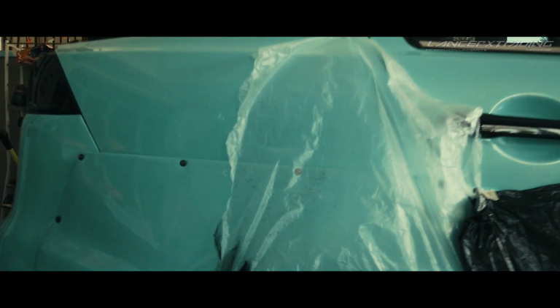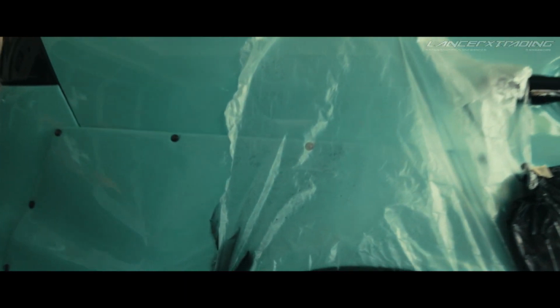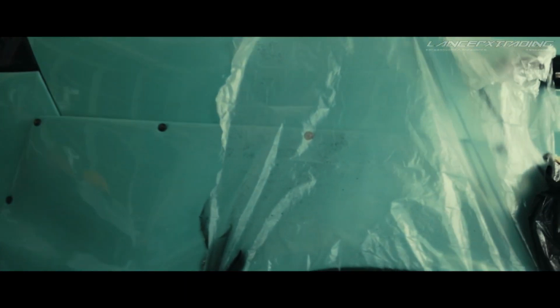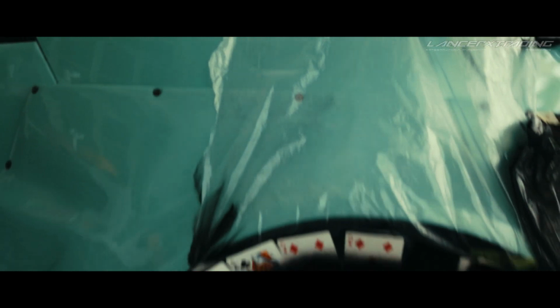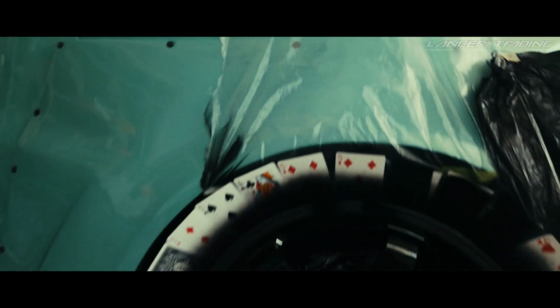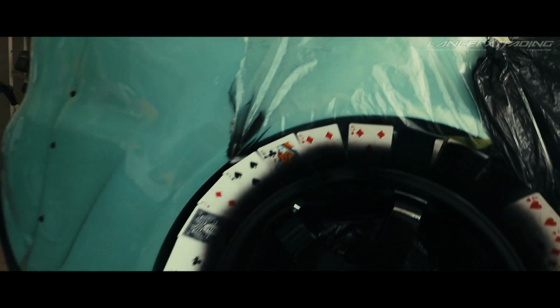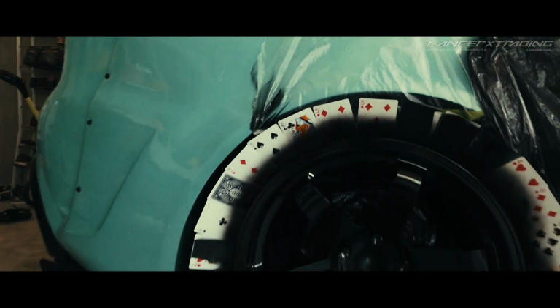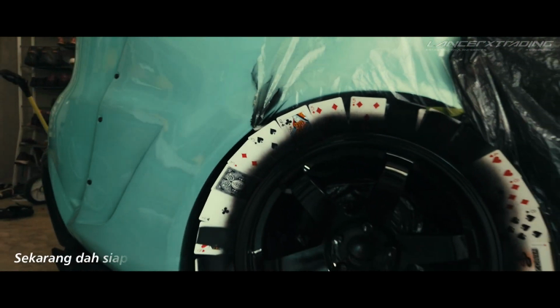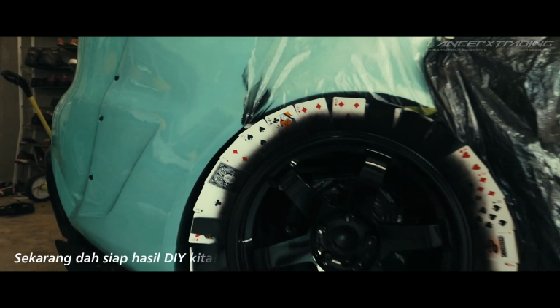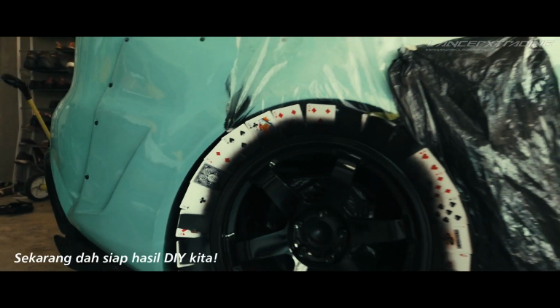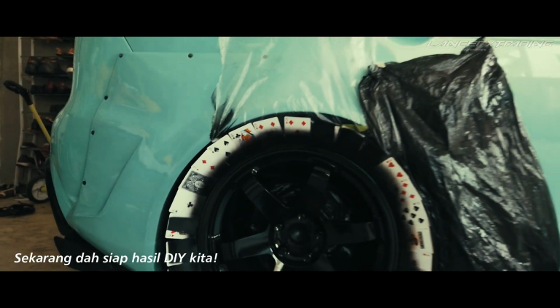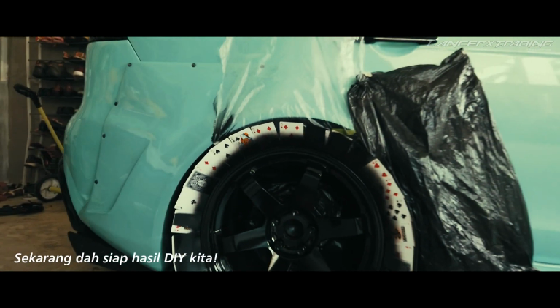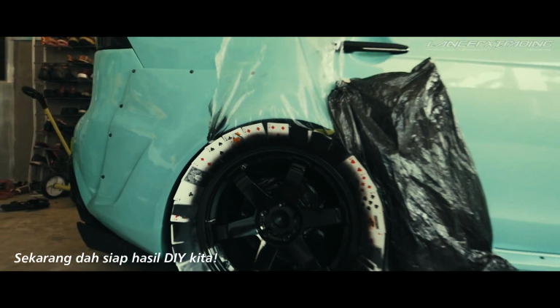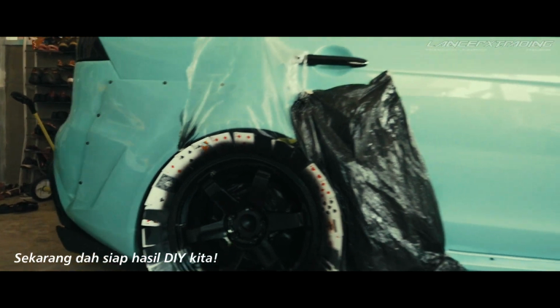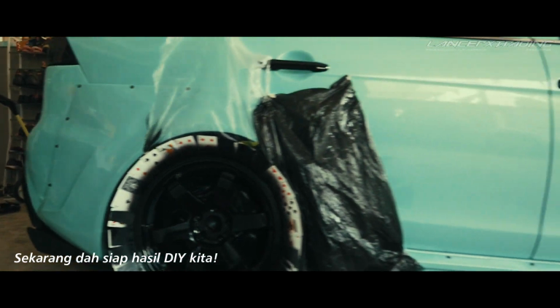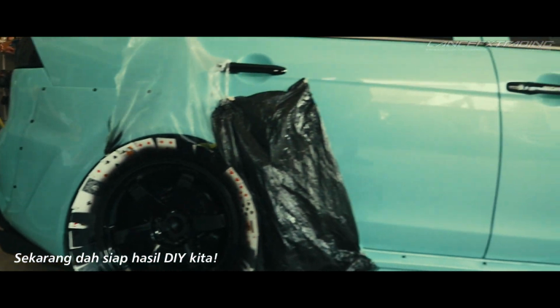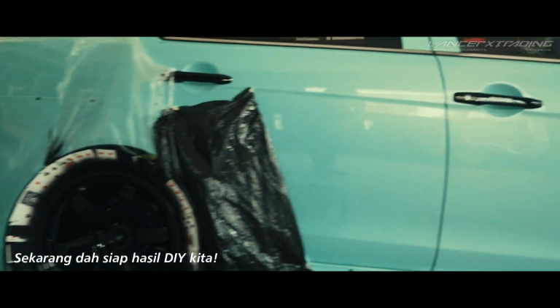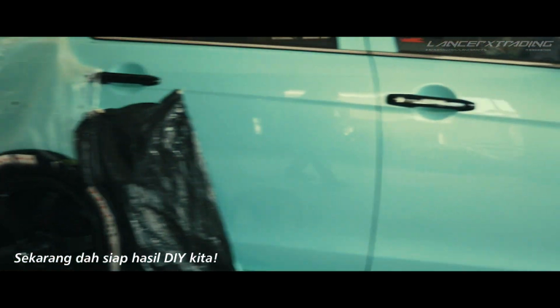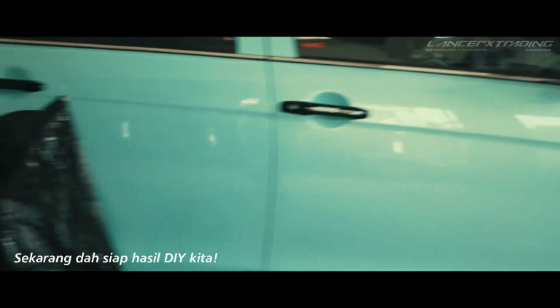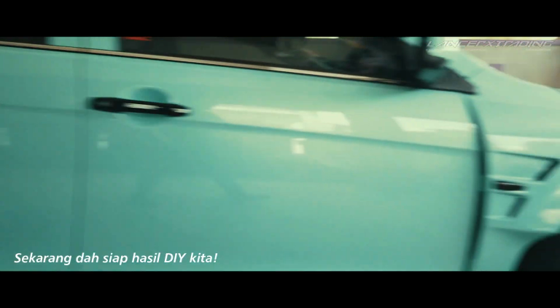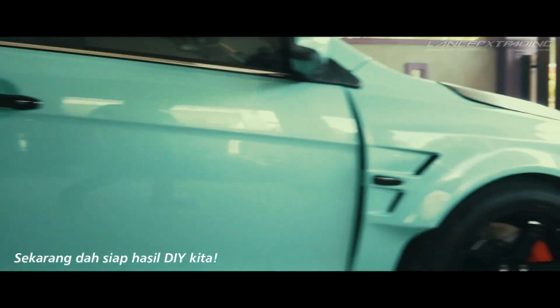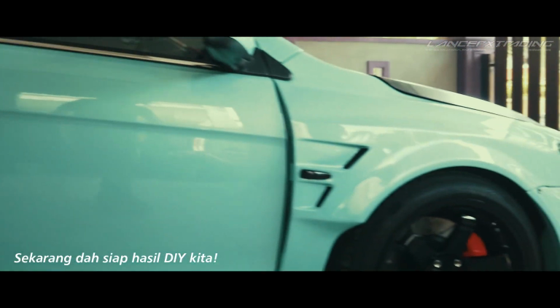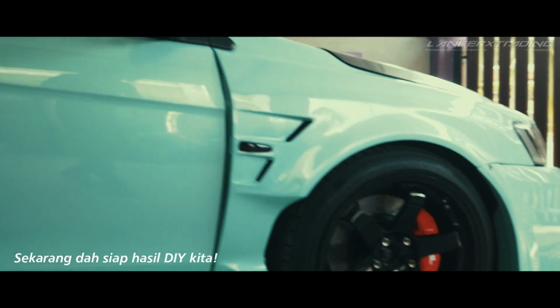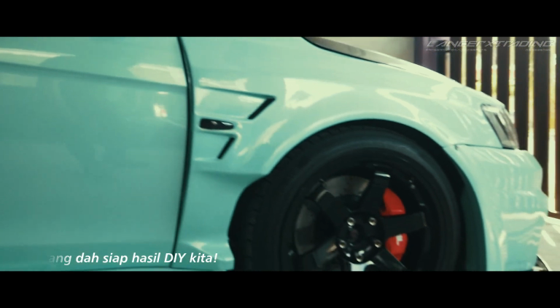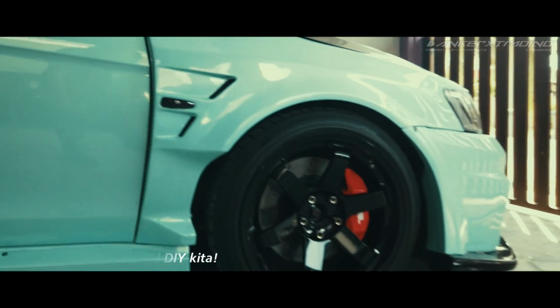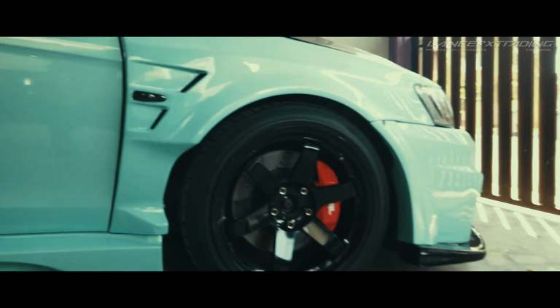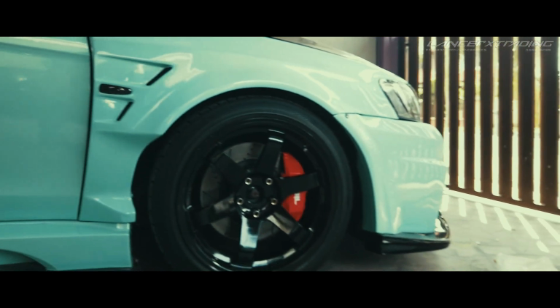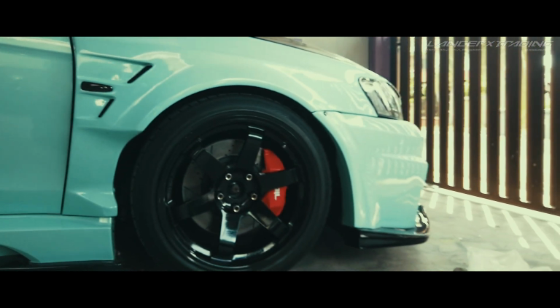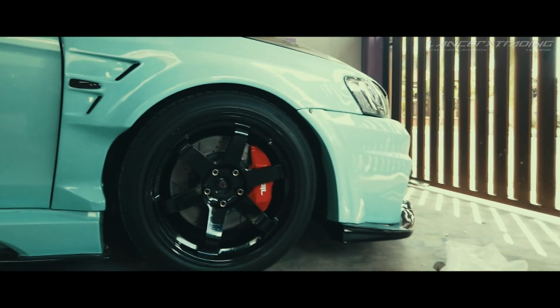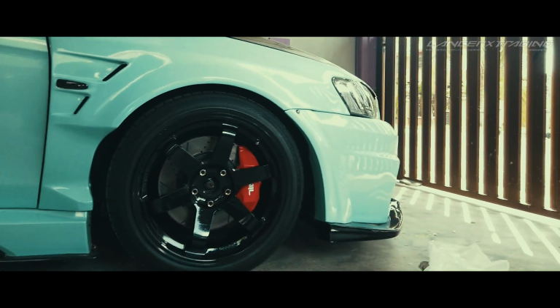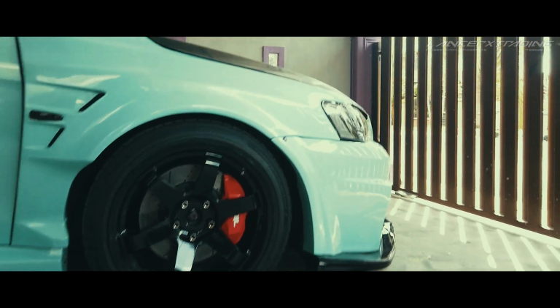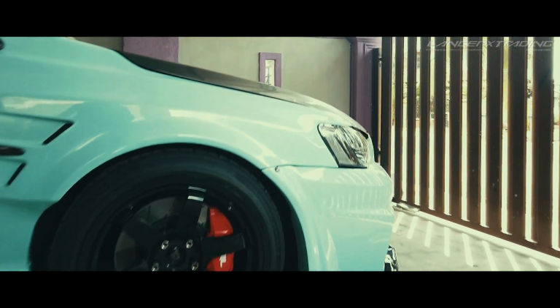So aku dah siap lah — depan belakang kamu dah siap. So depan aku dah buka dia punya cover ni, plastik semua ni. Dia punya belakang pun.